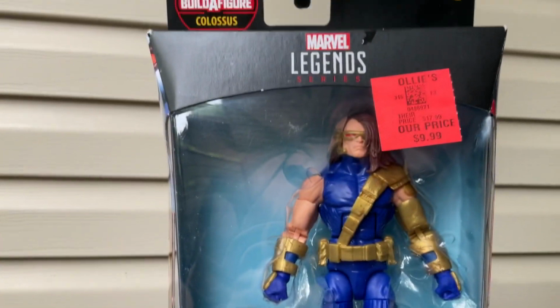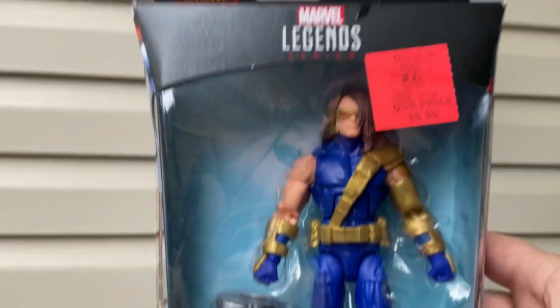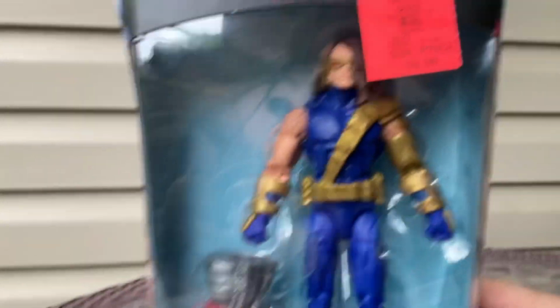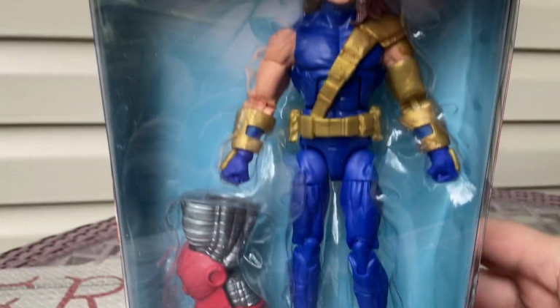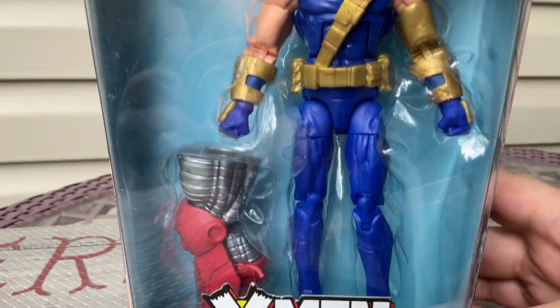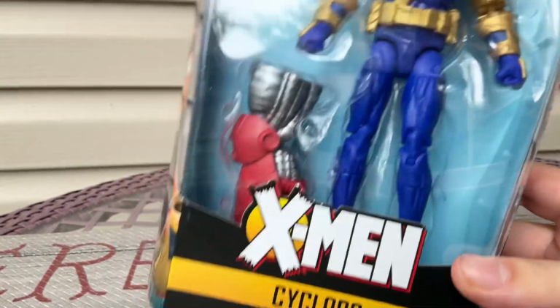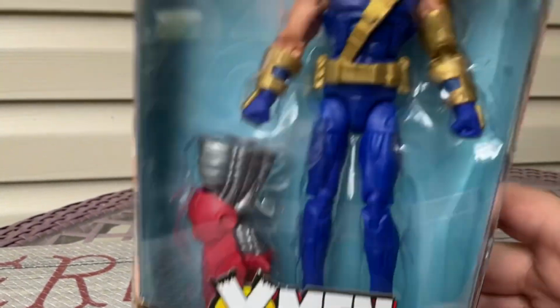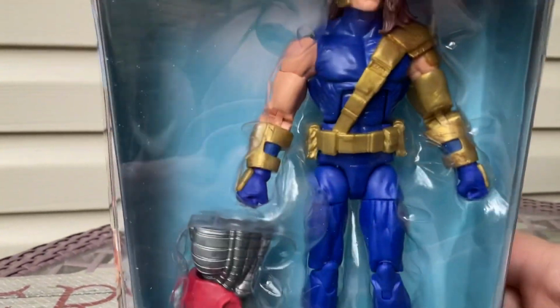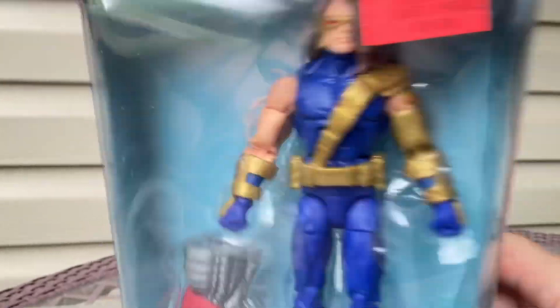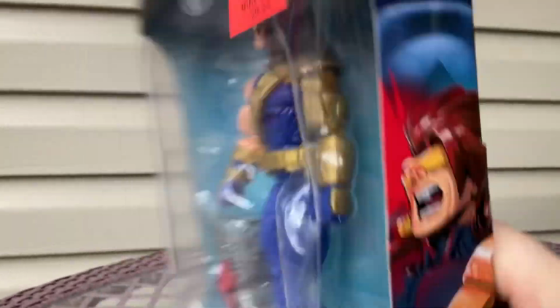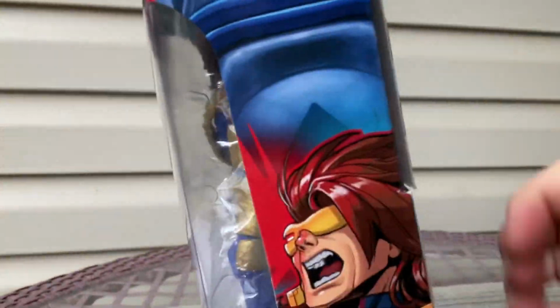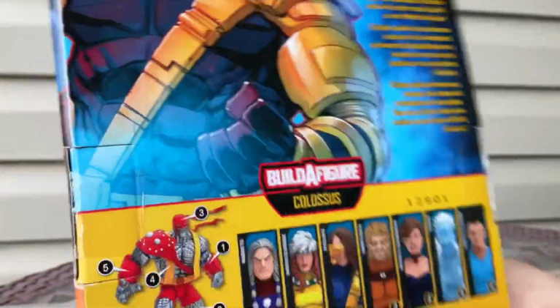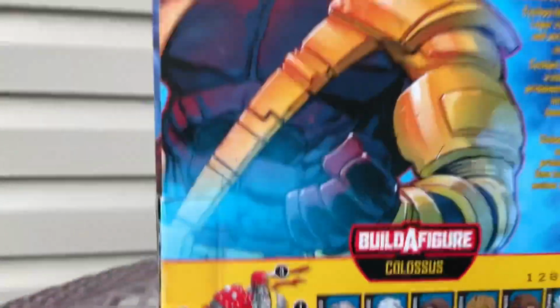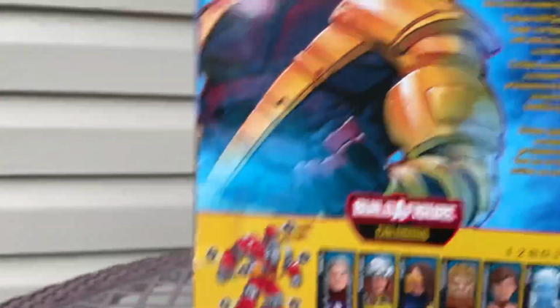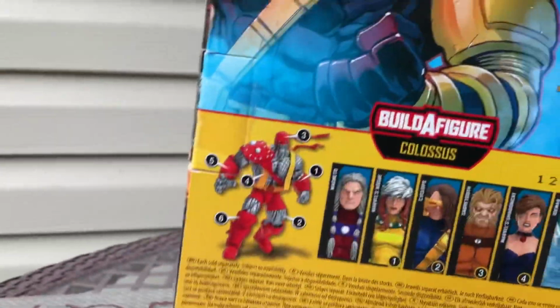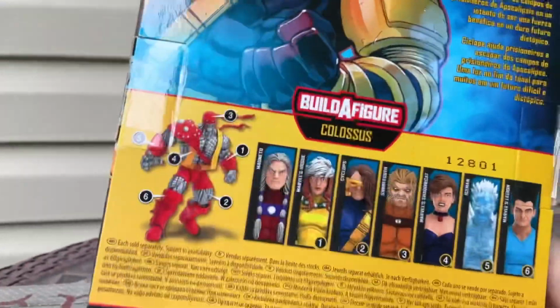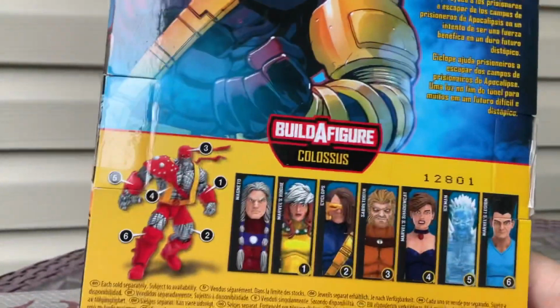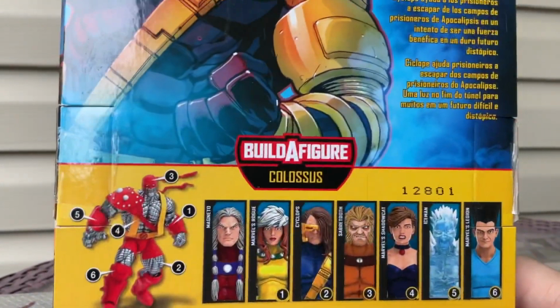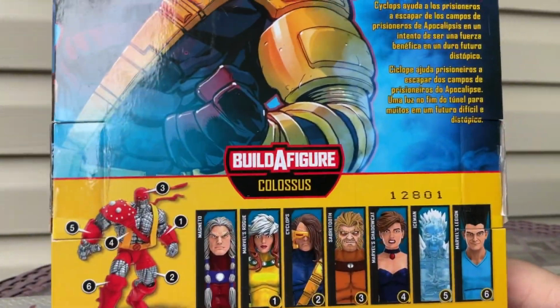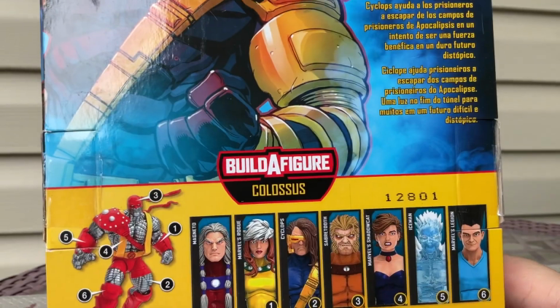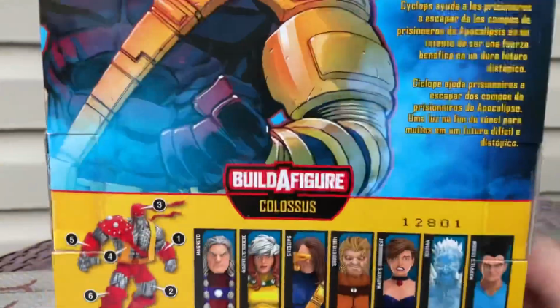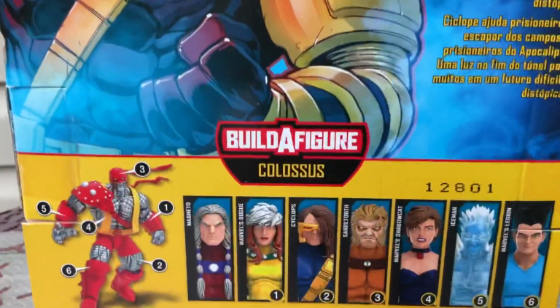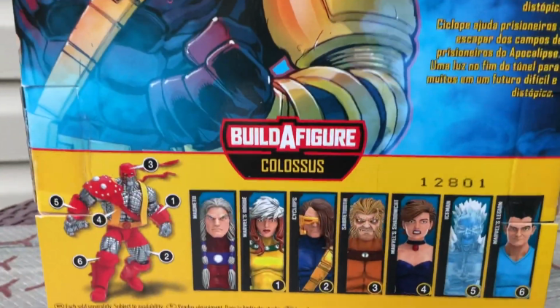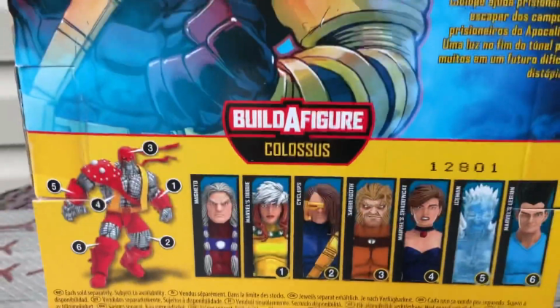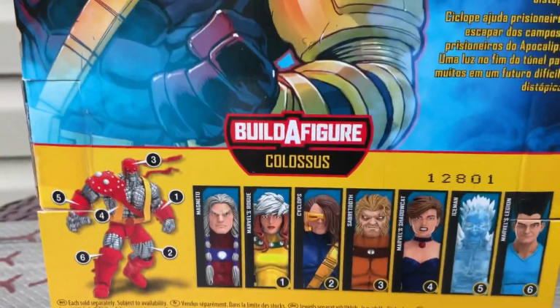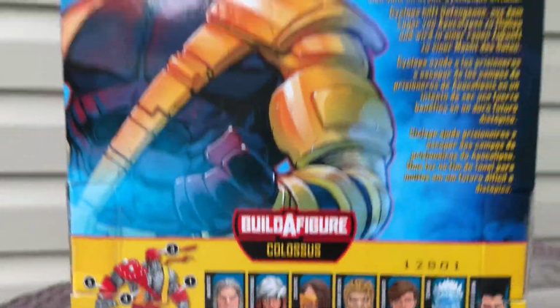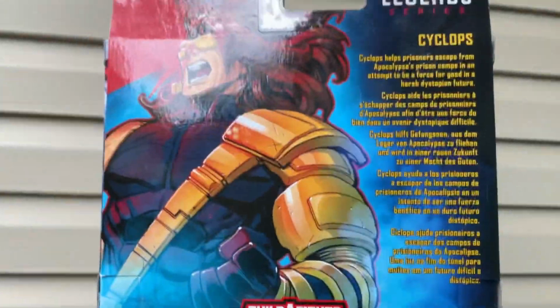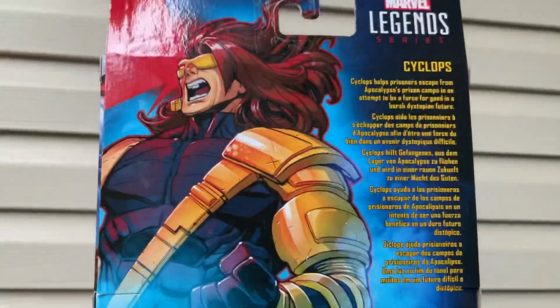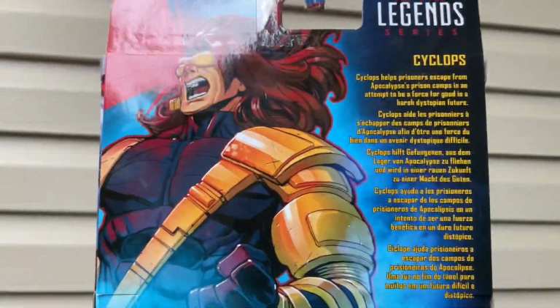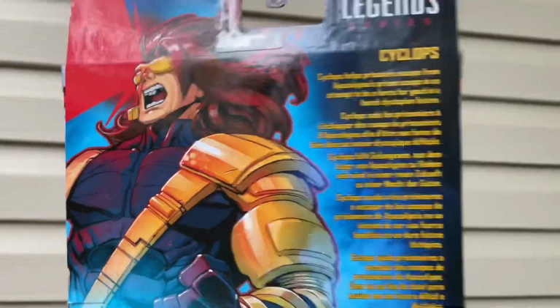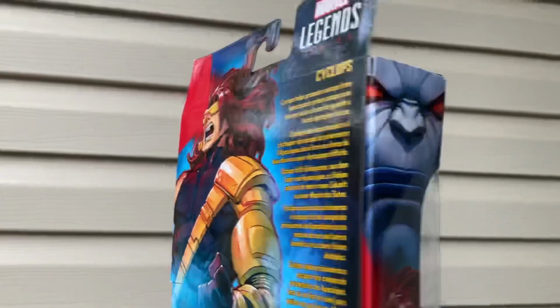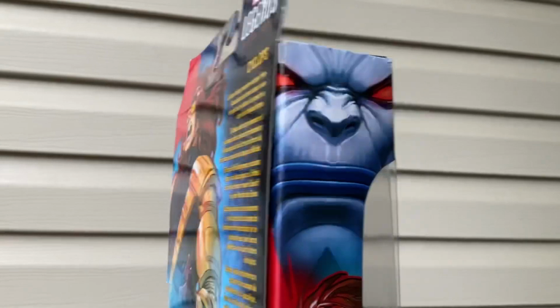So I'm going to make a look at the box. It comes with a build-a-piece — I don't care about the build-a-piece, but maybe we'll build a piece. It's just what he builds, the figure. They had Iceman — I didn't get him. We got this Cyclops on the back of the box.